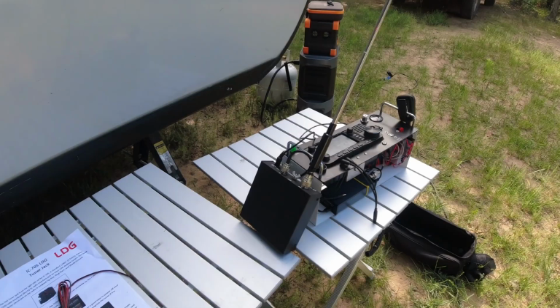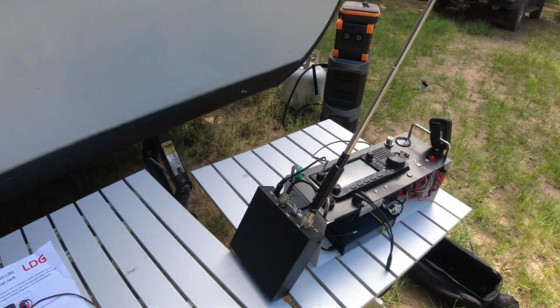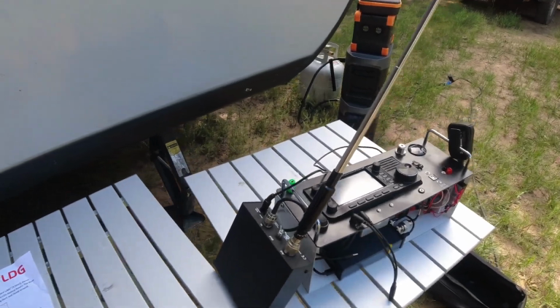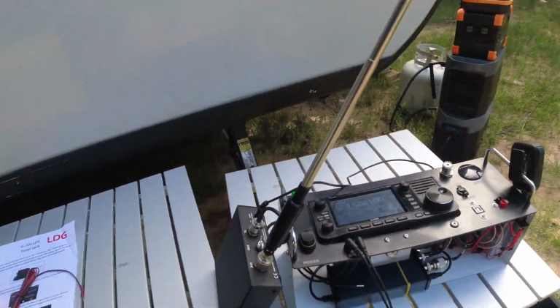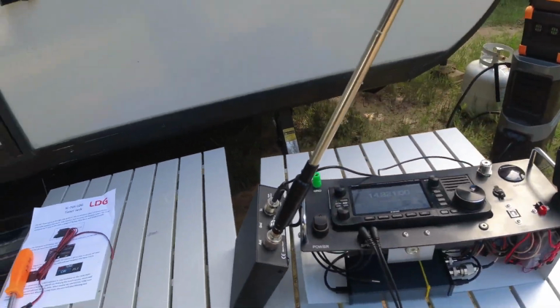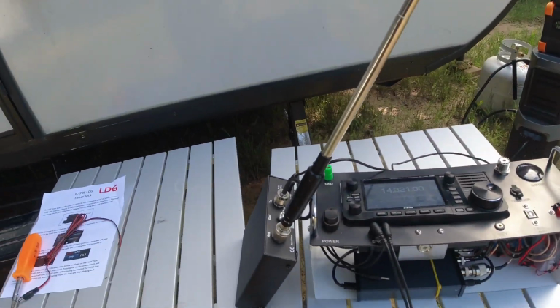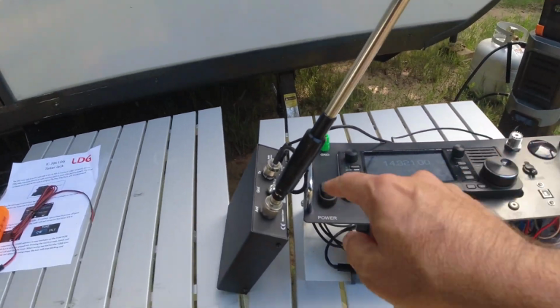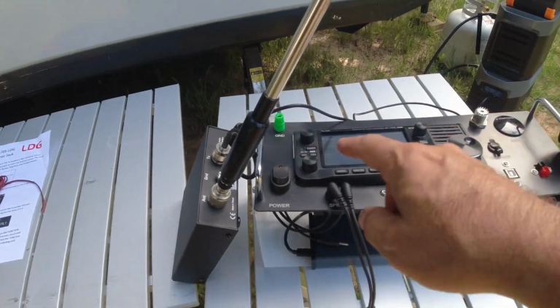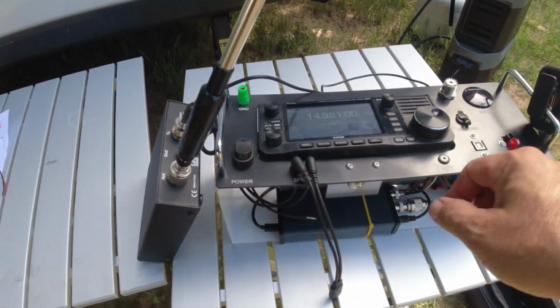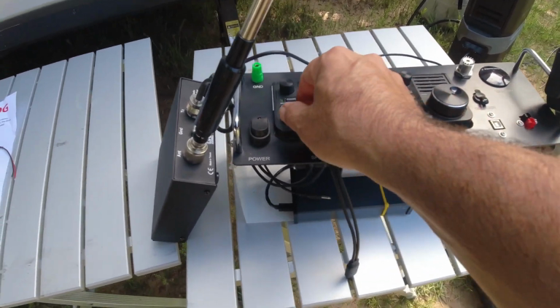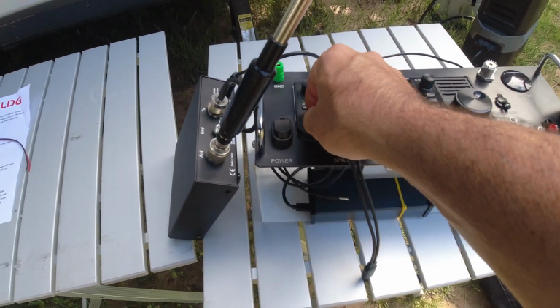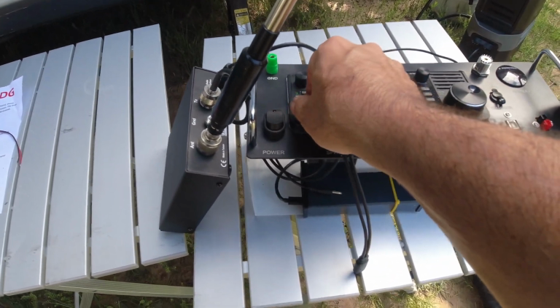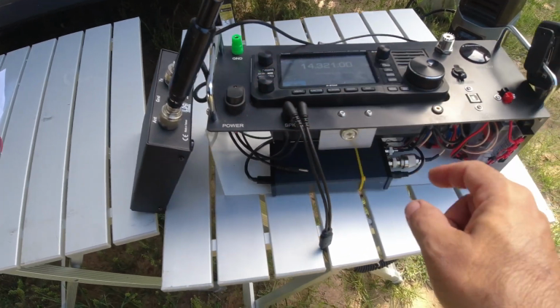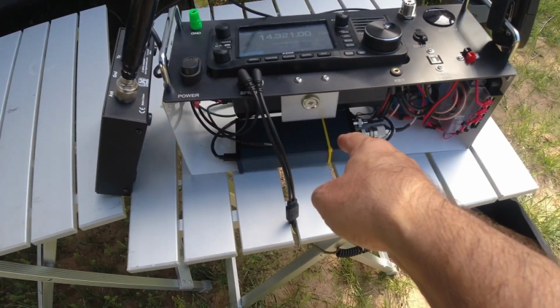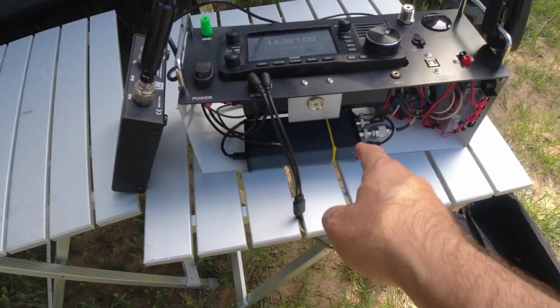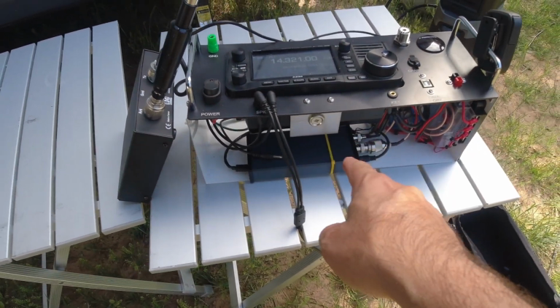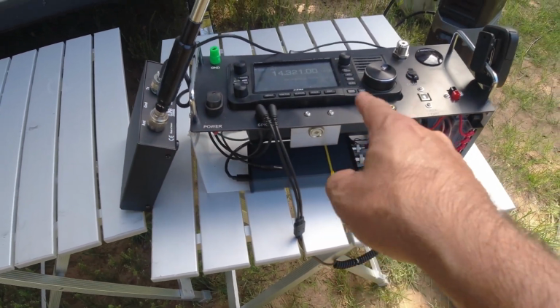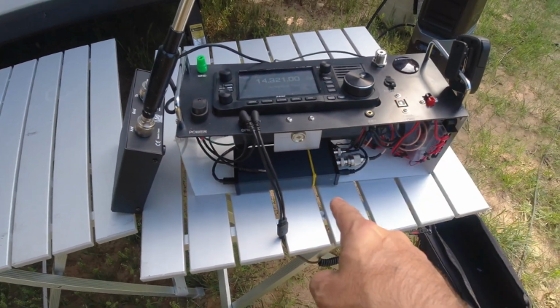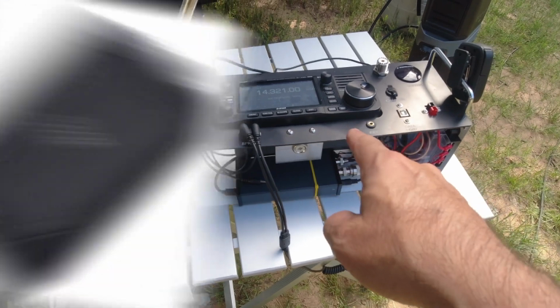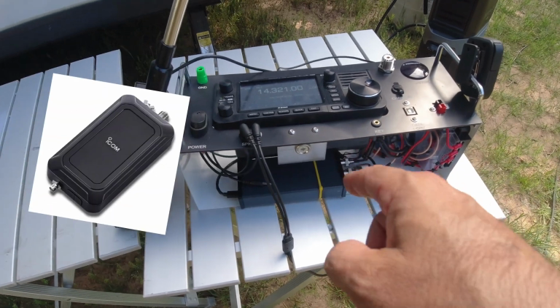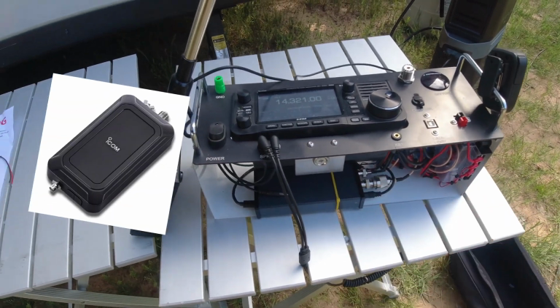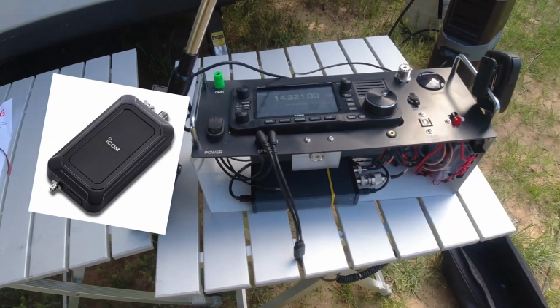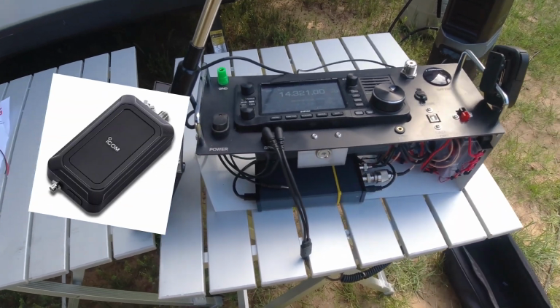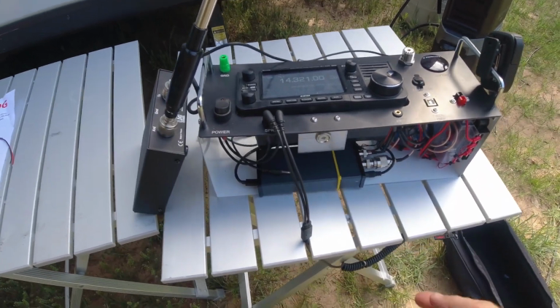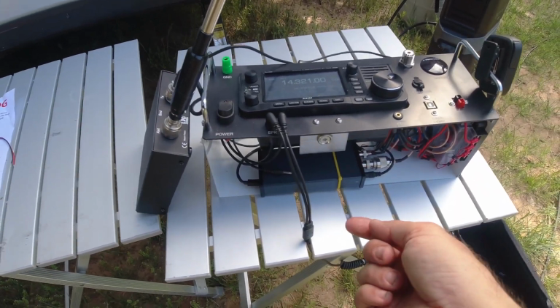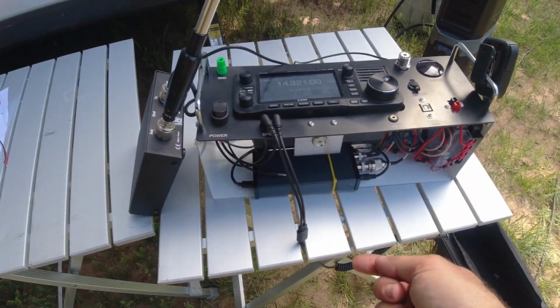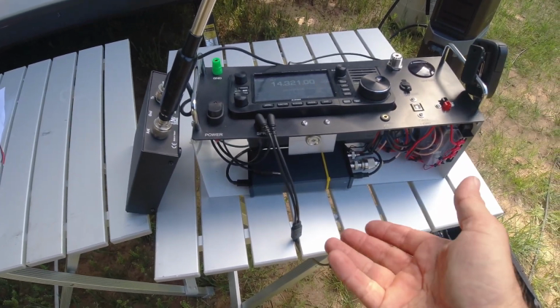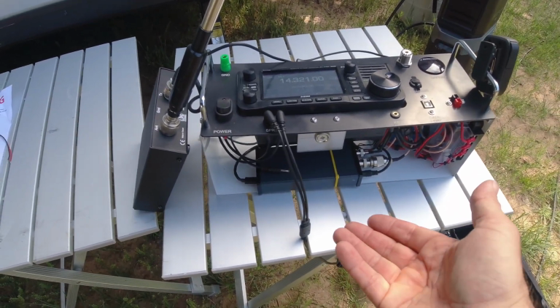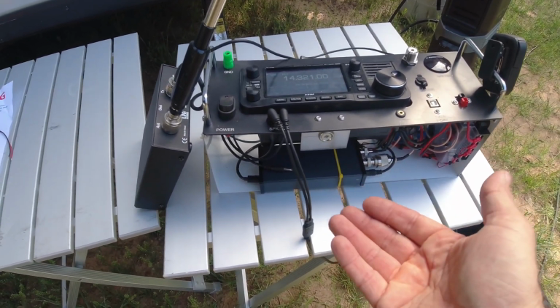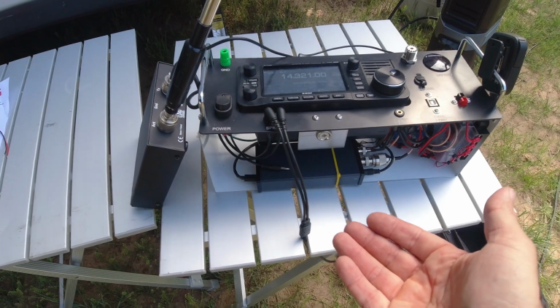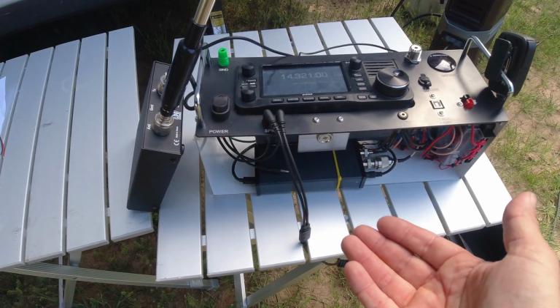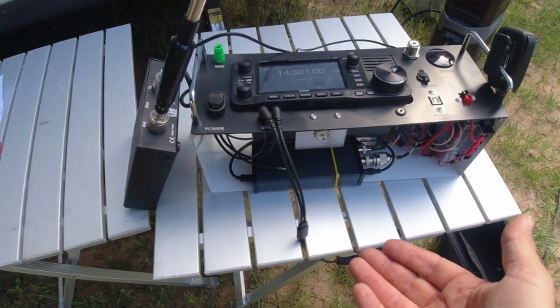I had to kind of modify this because I have this 705 setup in this case right now. And this case is actually made for the AH705 from ICOM, which has a tripod-type mount in the back of the tuner itself.